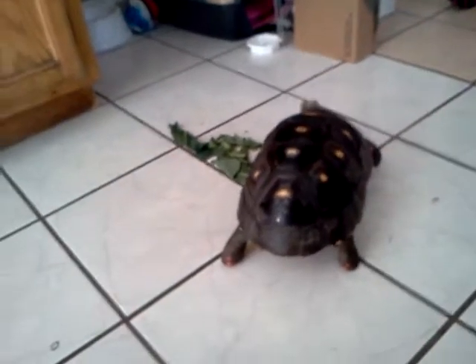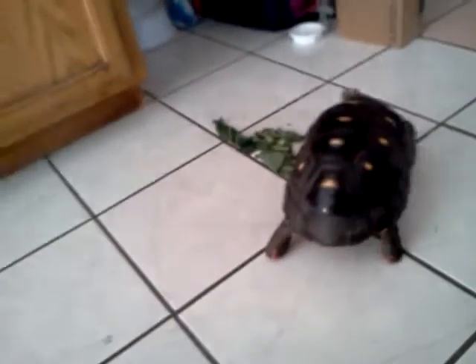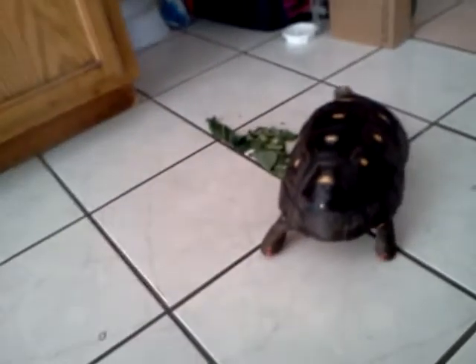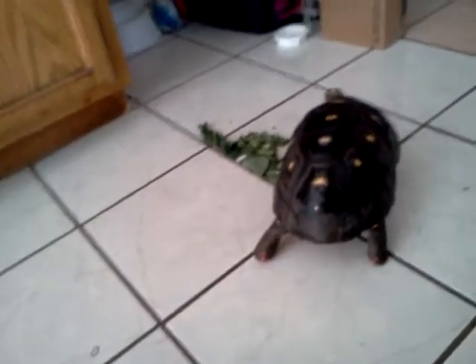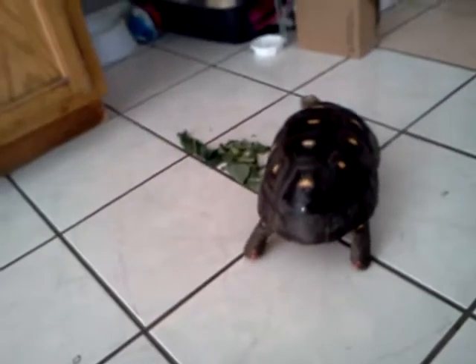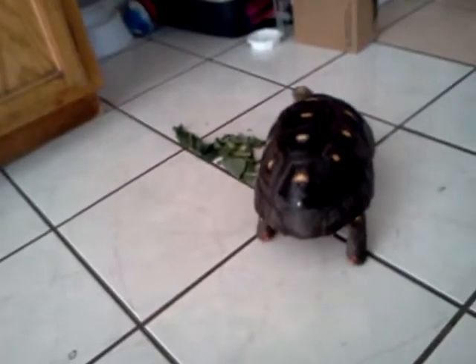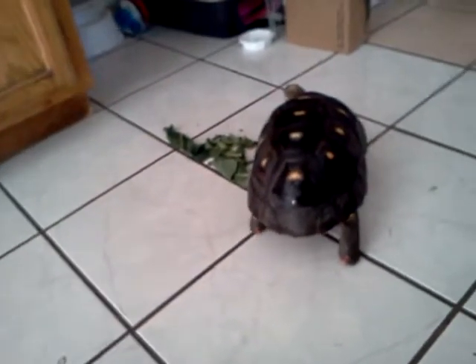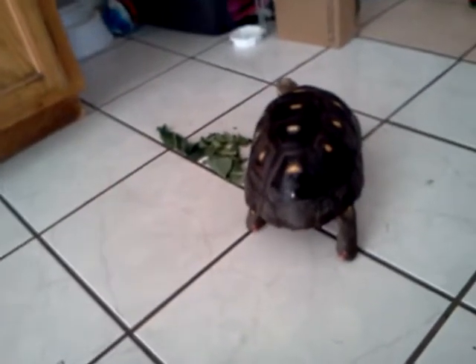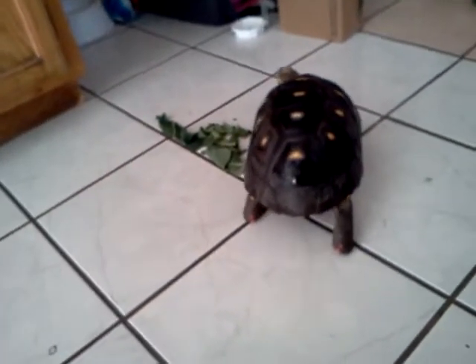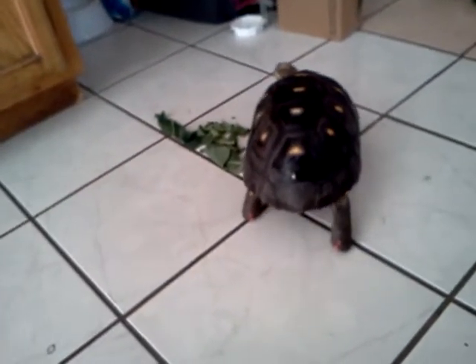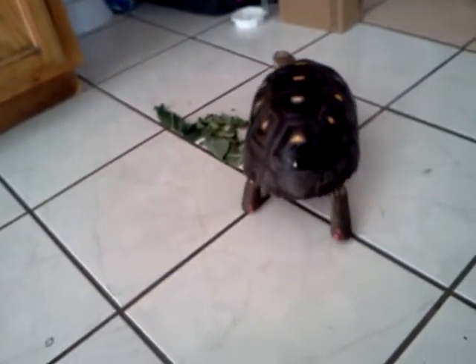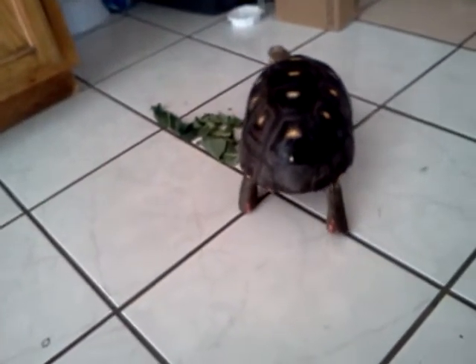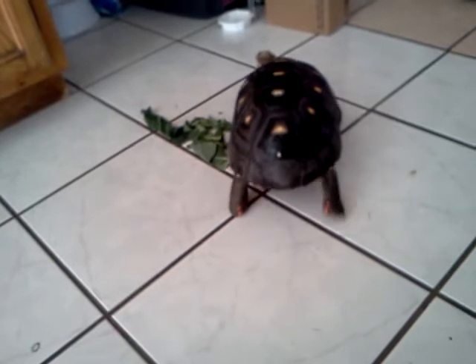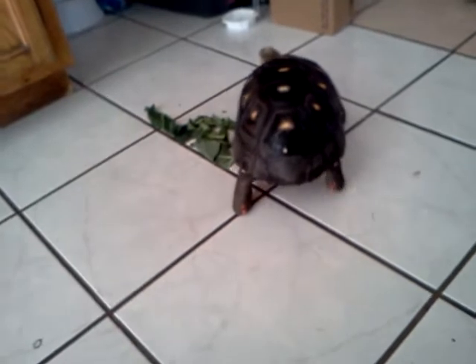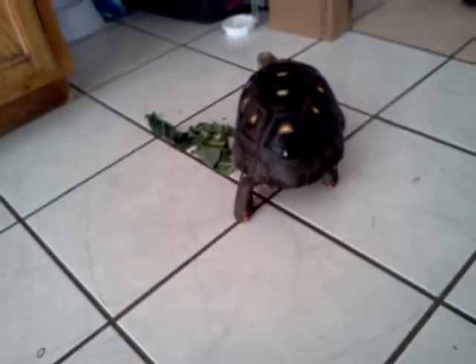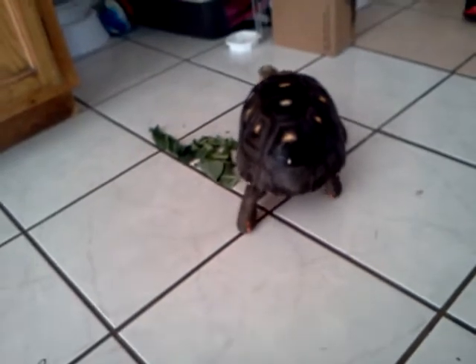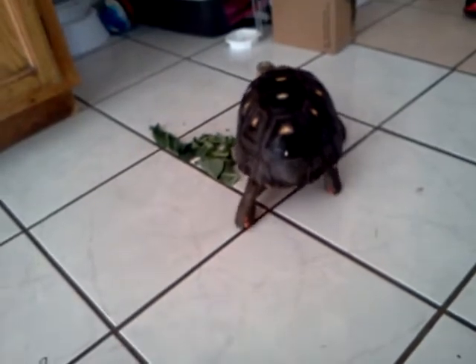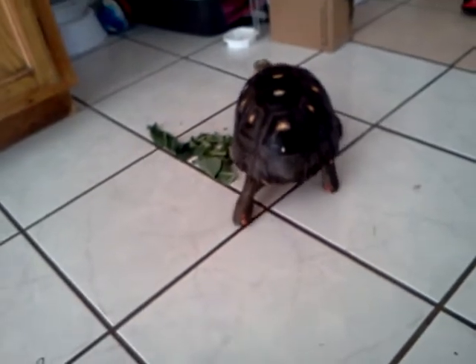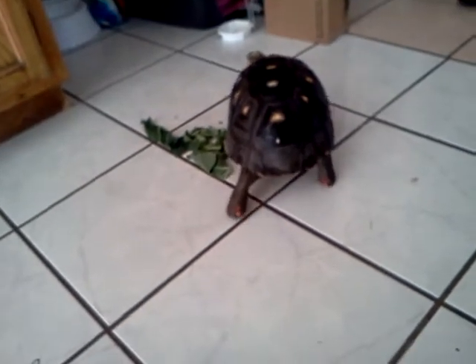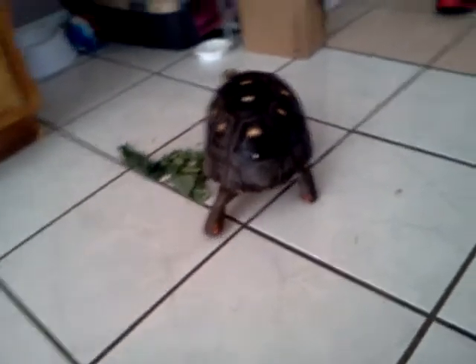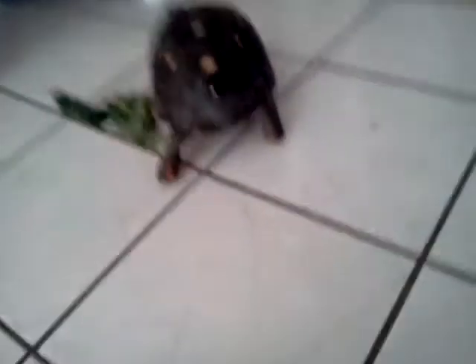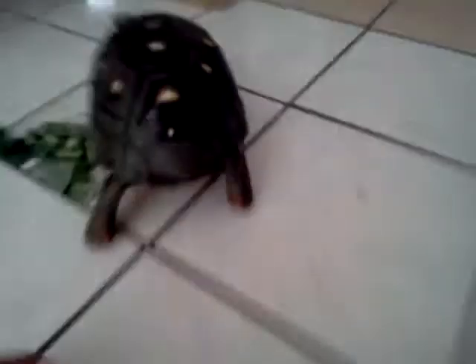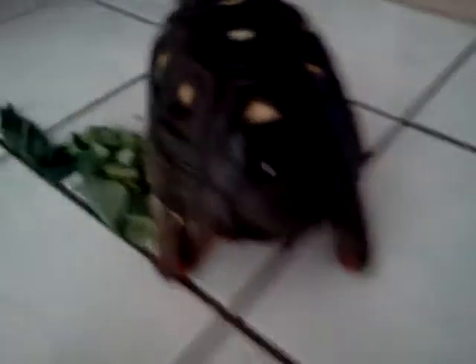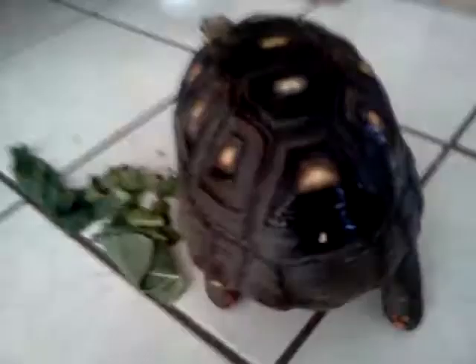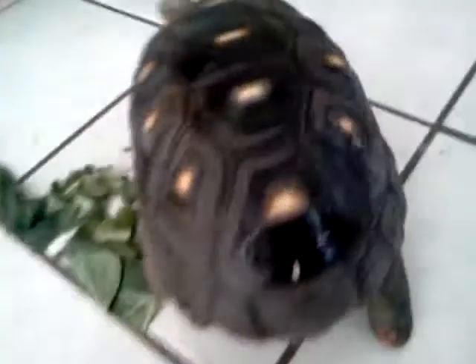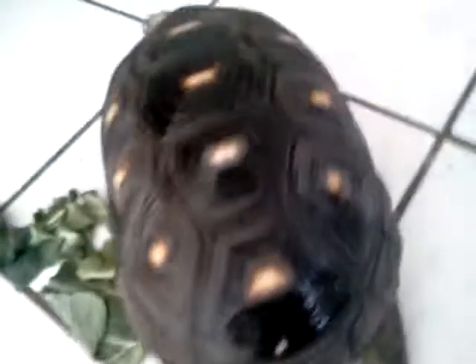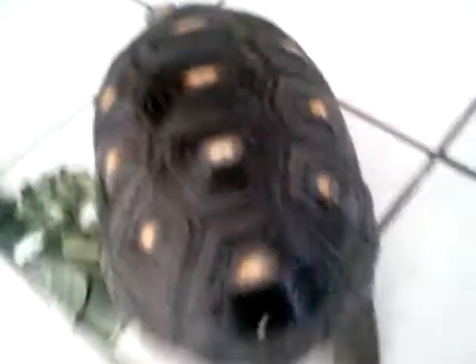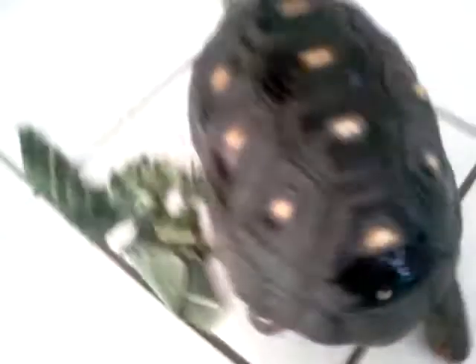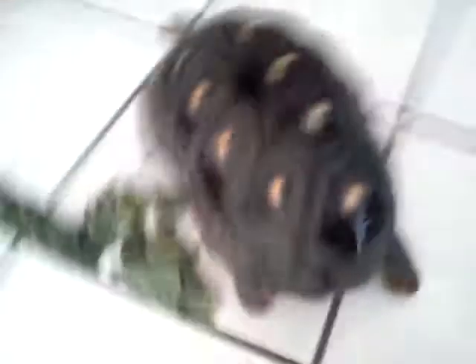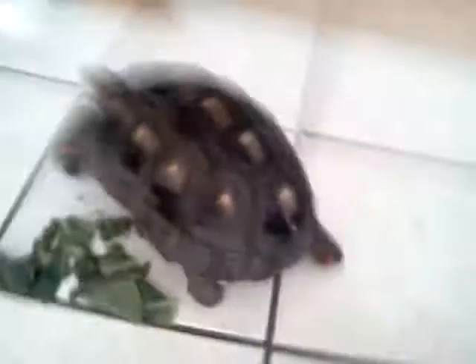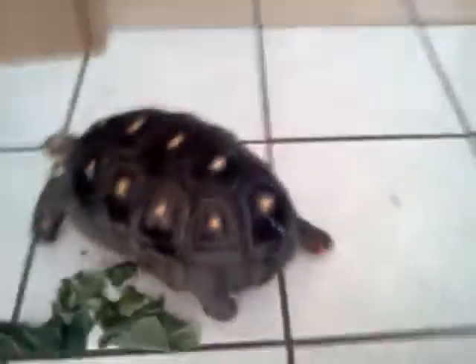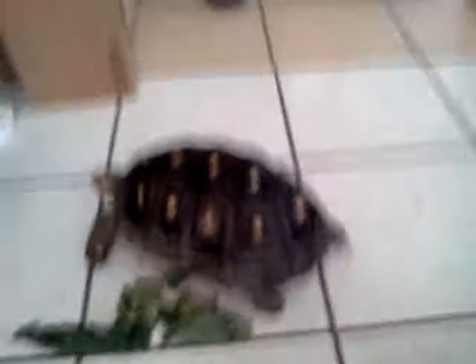She'll eat tomatoes and stuff like that easily. I want to get her to eat greens right now. We'll see. Maybe it's just the cold weather.